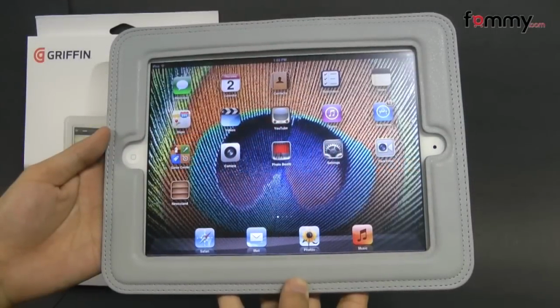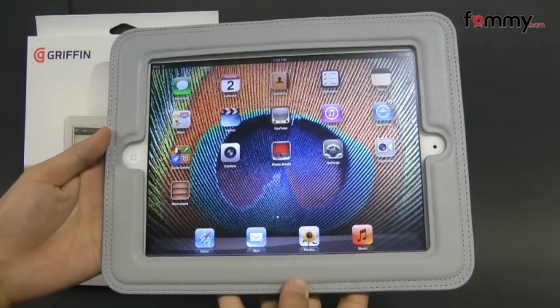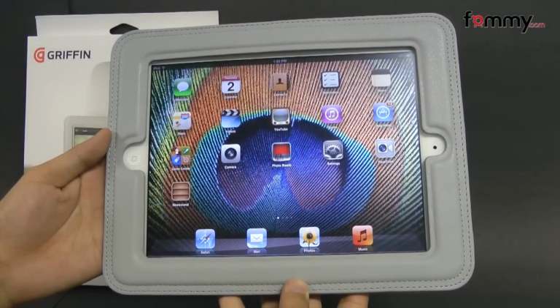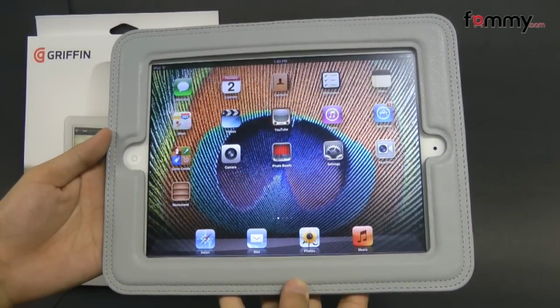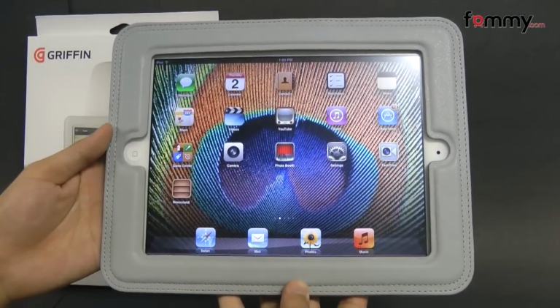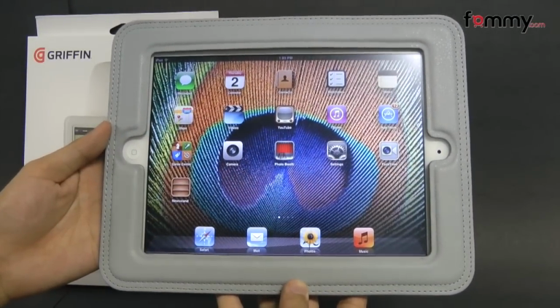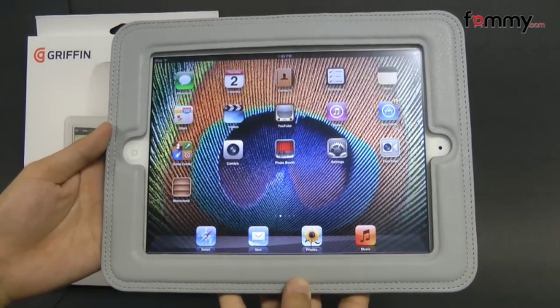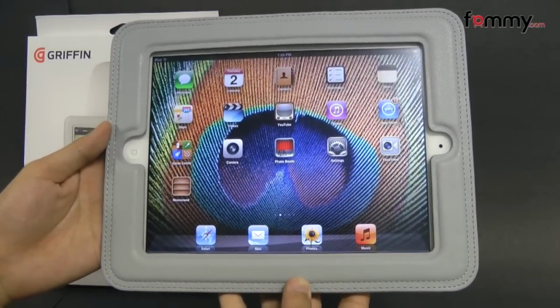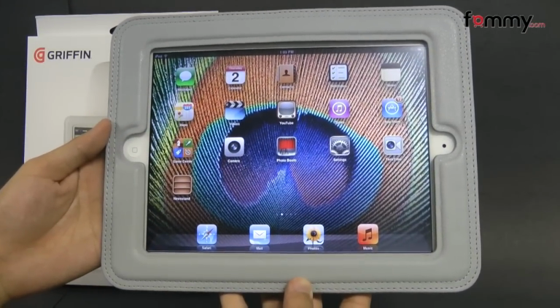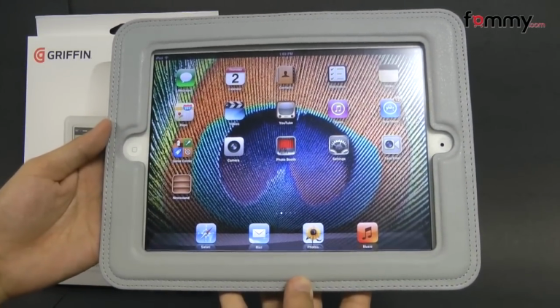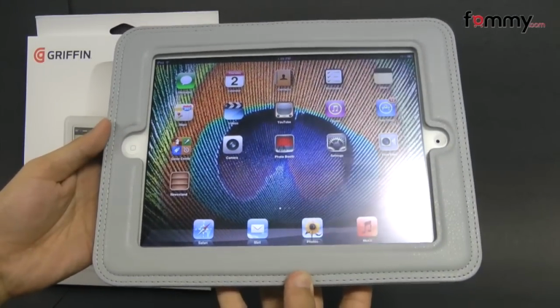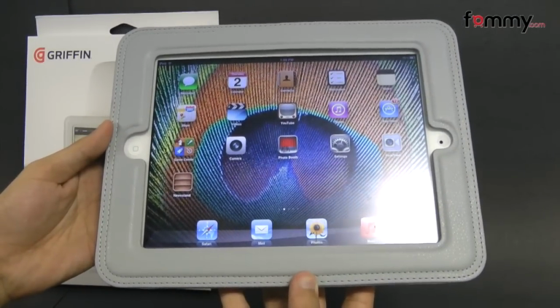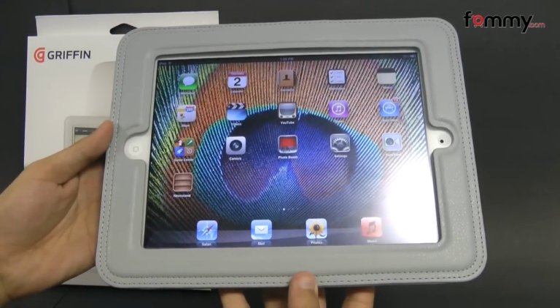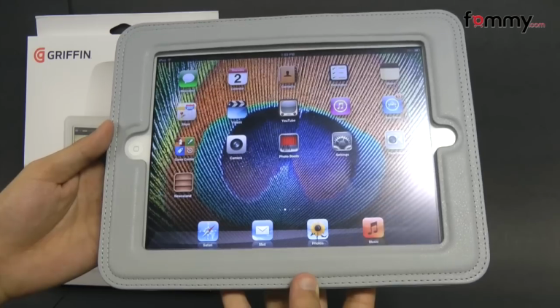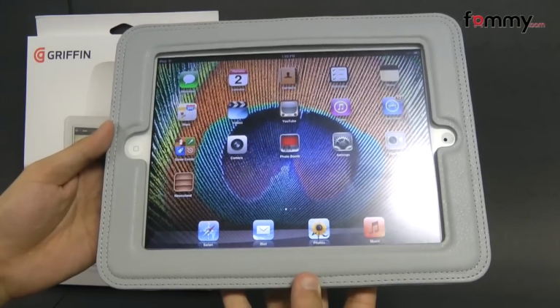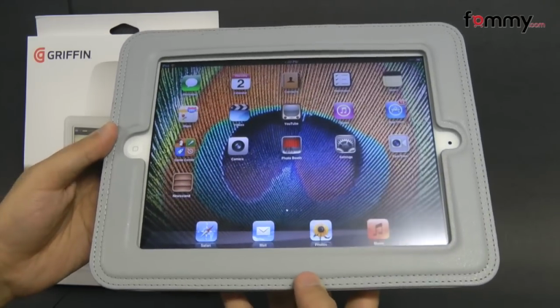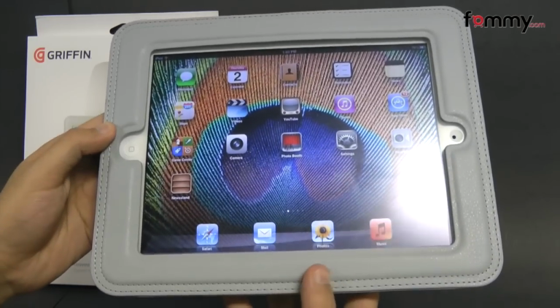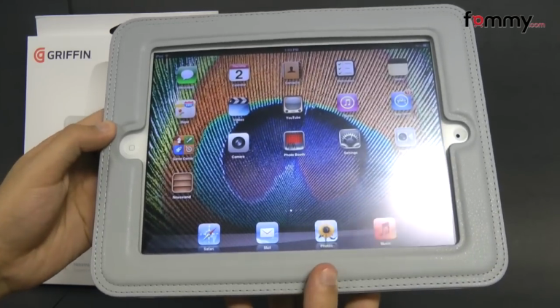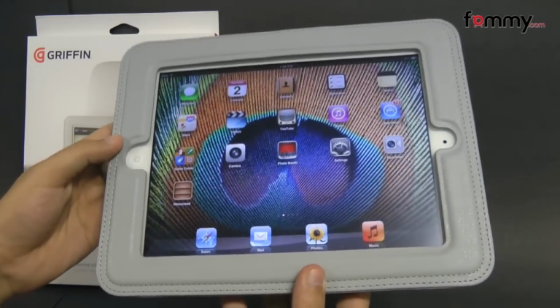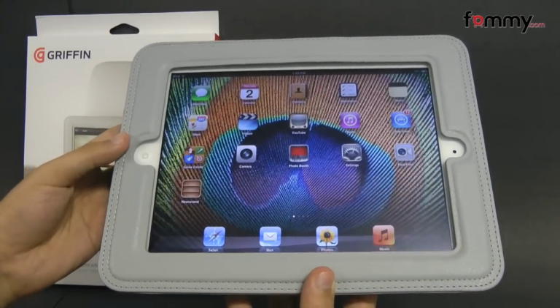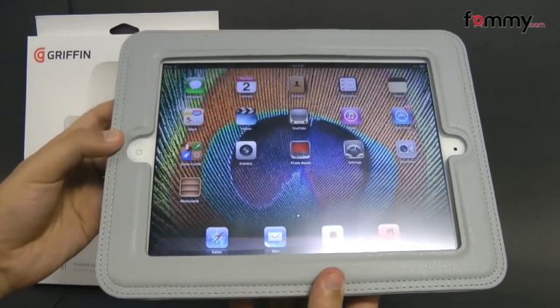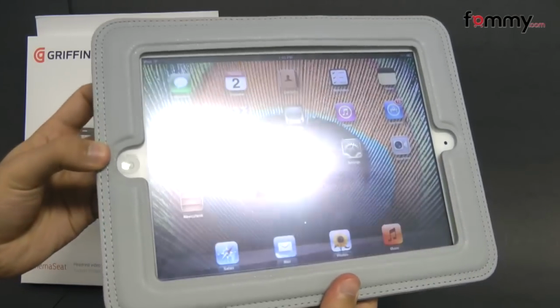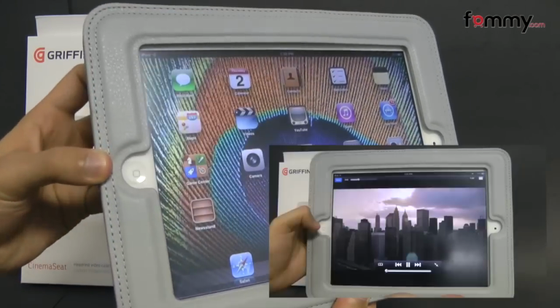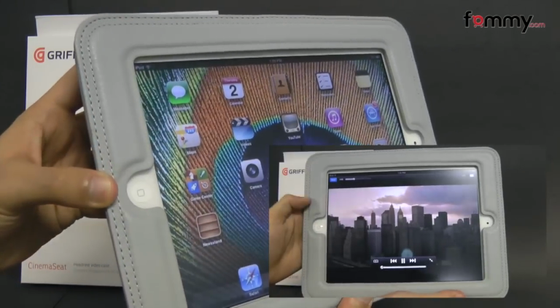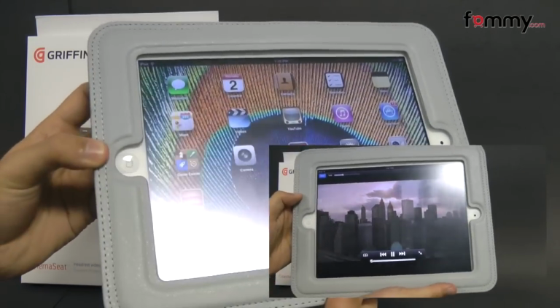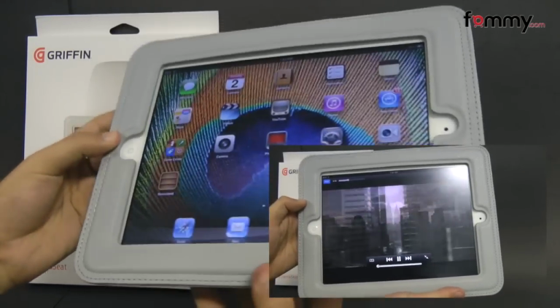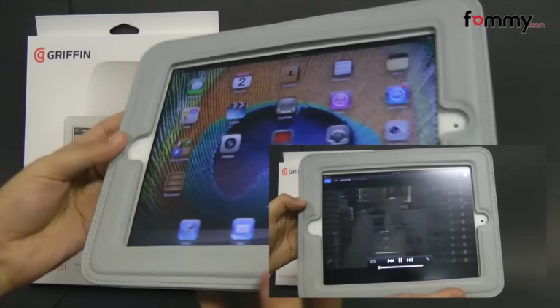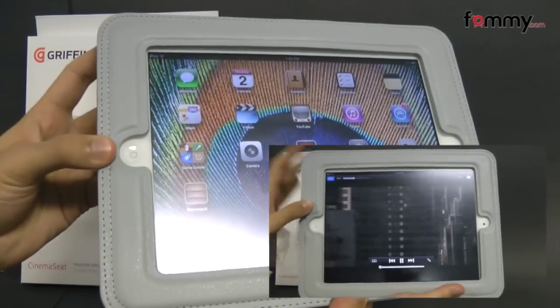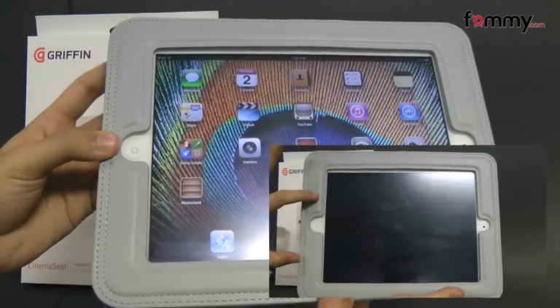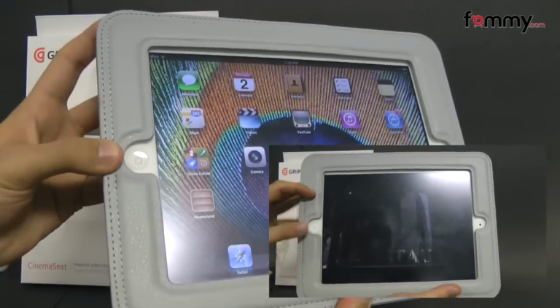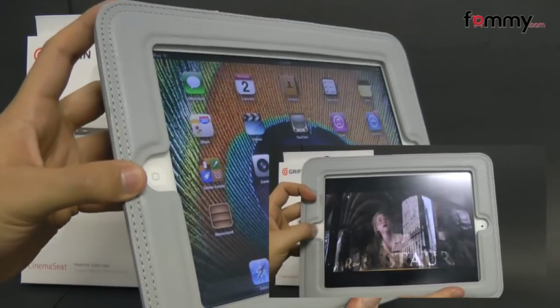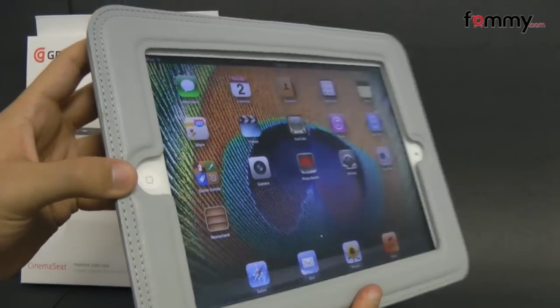Hey guys, this is Nick with FAMI and today we're taking a quick look at the Griffin Cinema Seat for the iPad 2. It's basically a case for your headrest and it's great if you have kids because you can use it to watch movies, videos and more in your car.